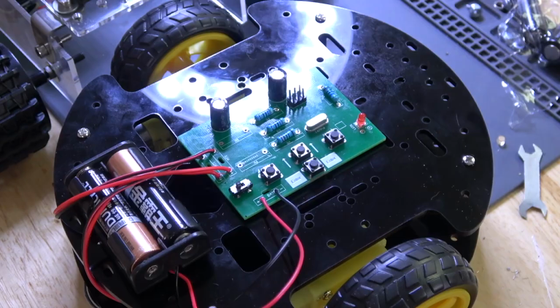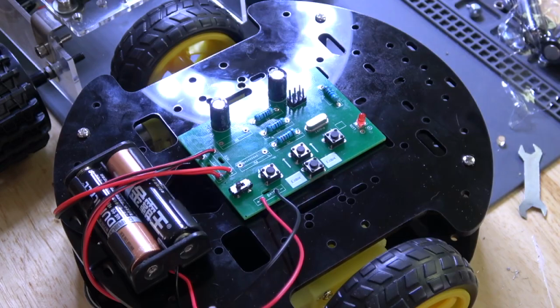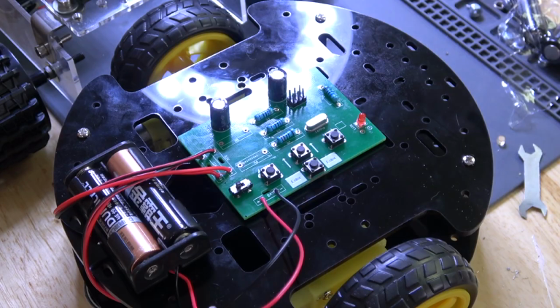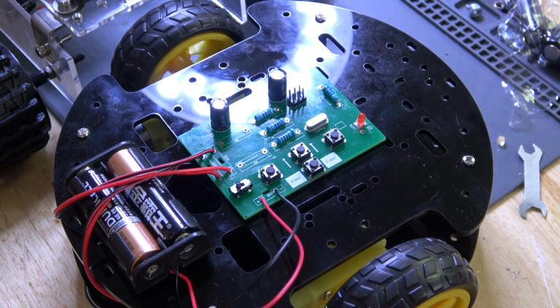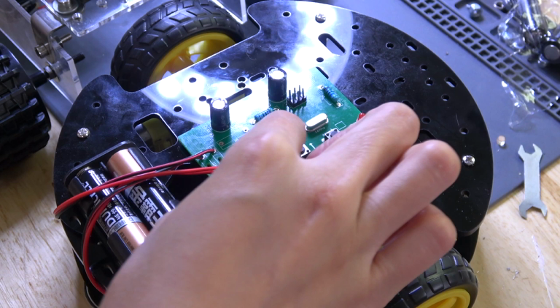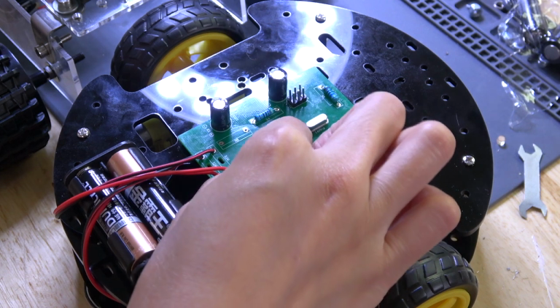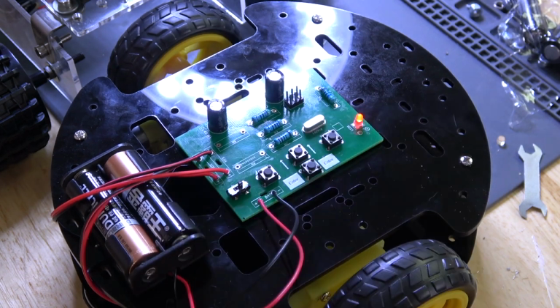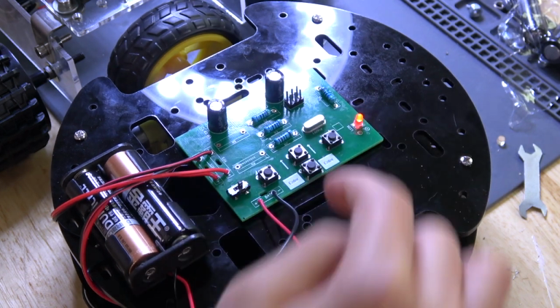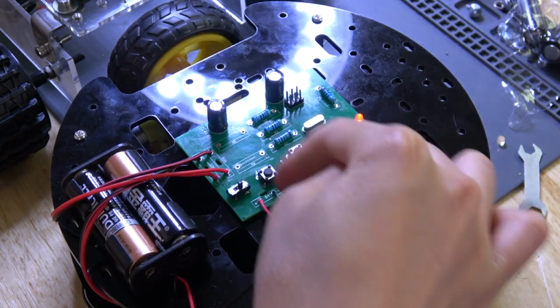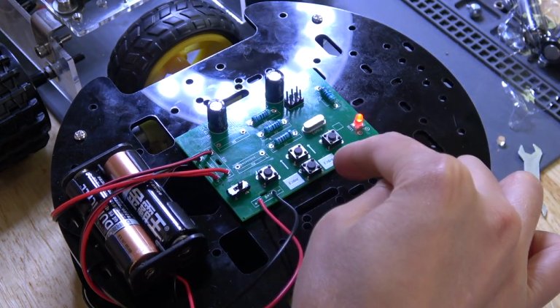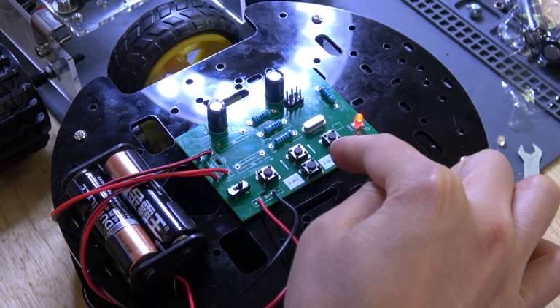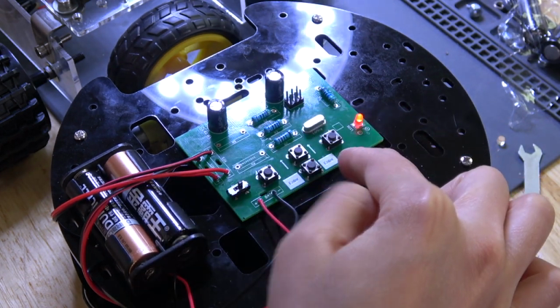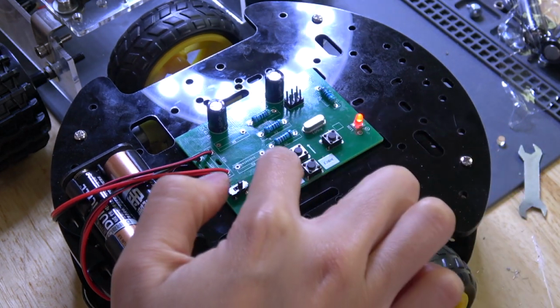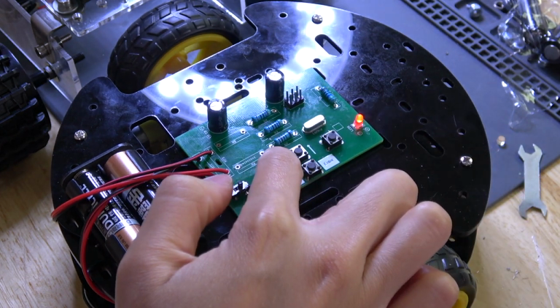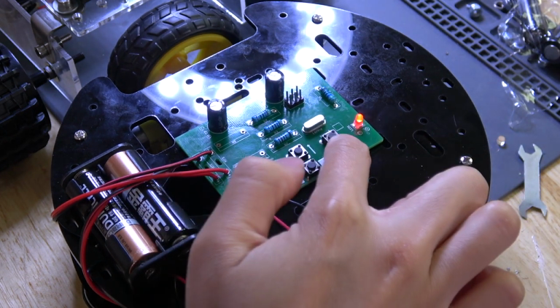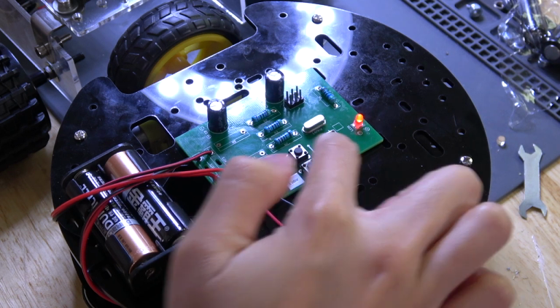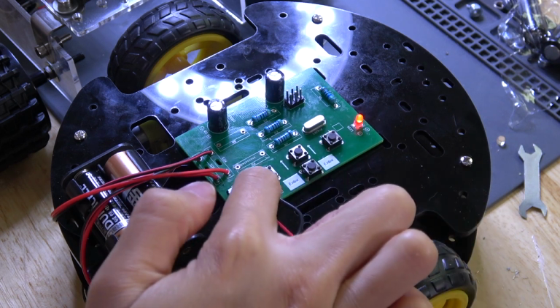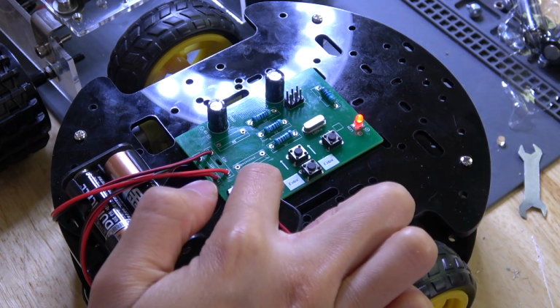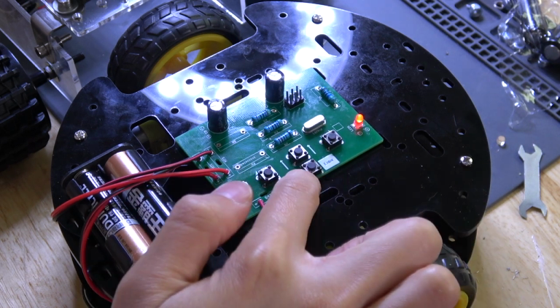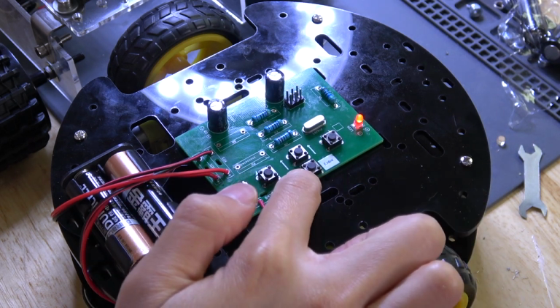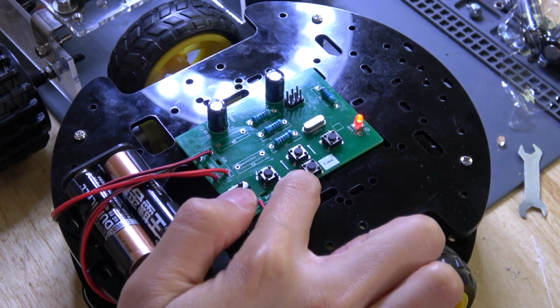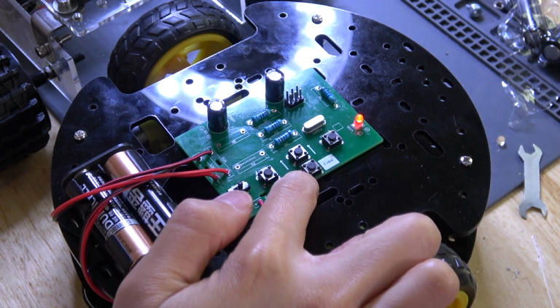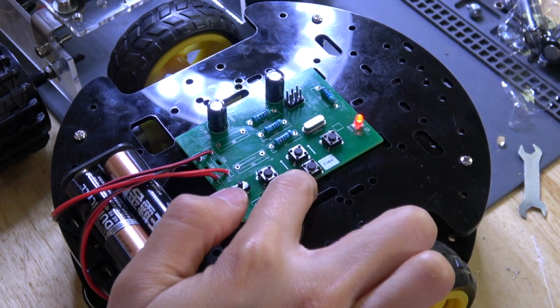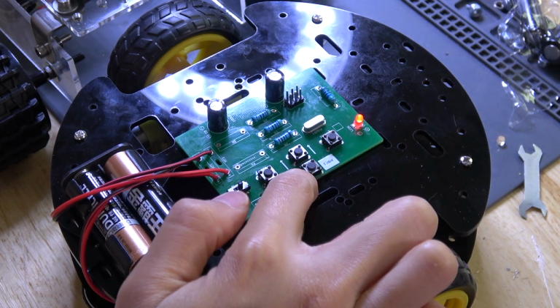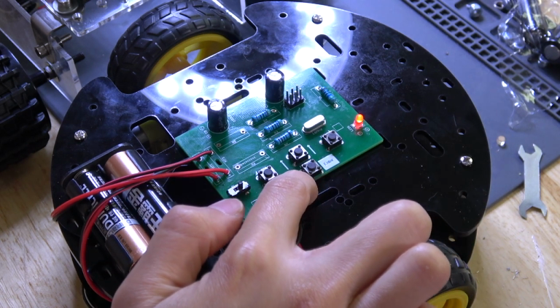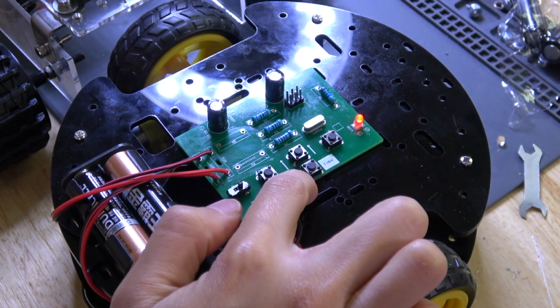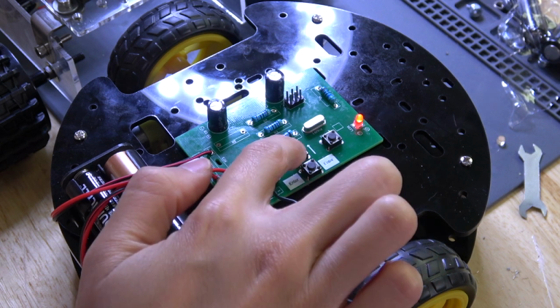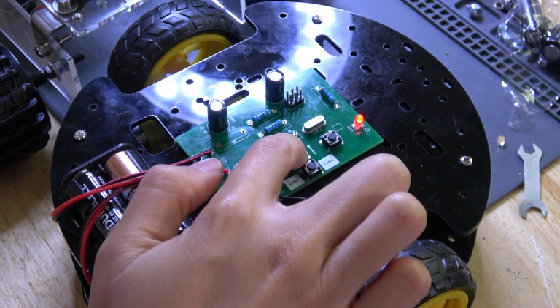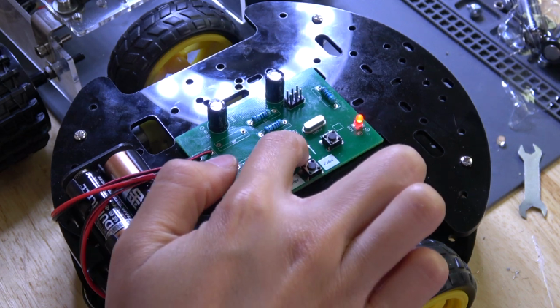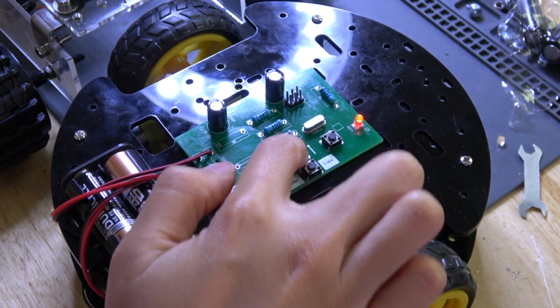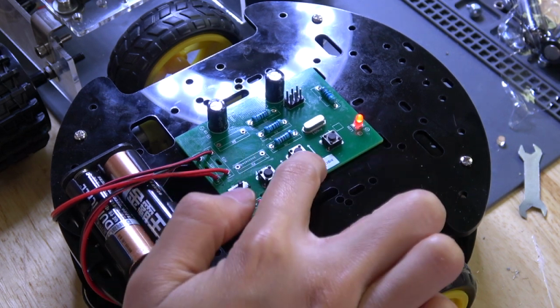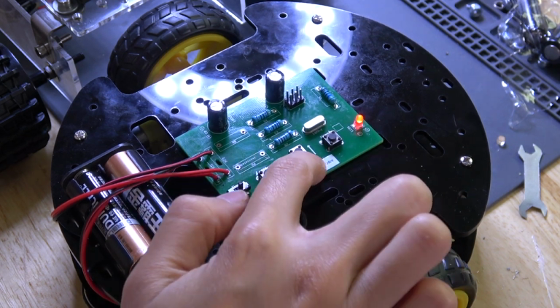Let me show you how that works. Power on — there are four buttons on the PCB: forward, right, left, and this is kind of the save and execute button. Forward, forward, save.